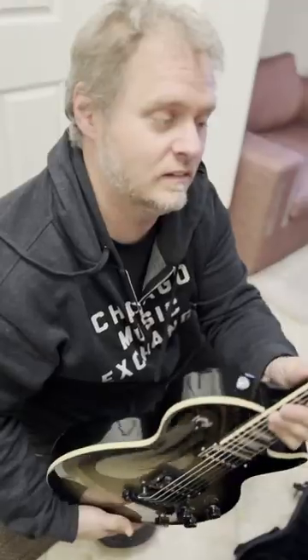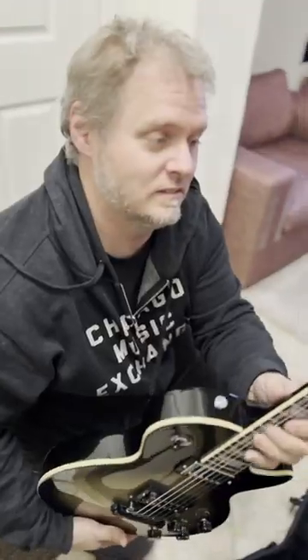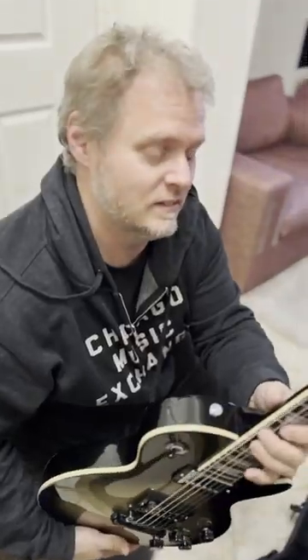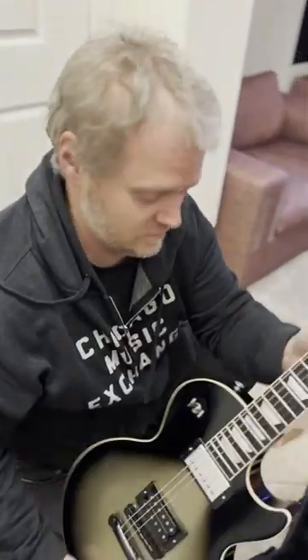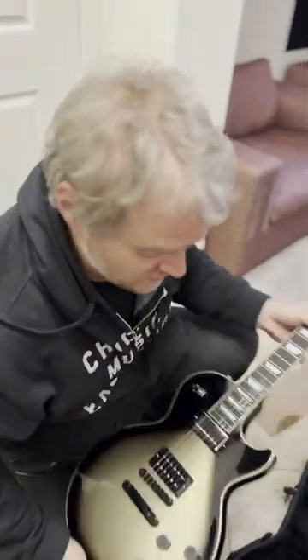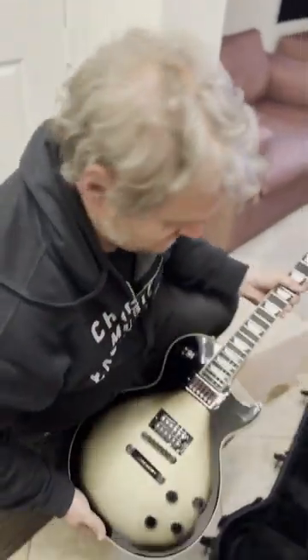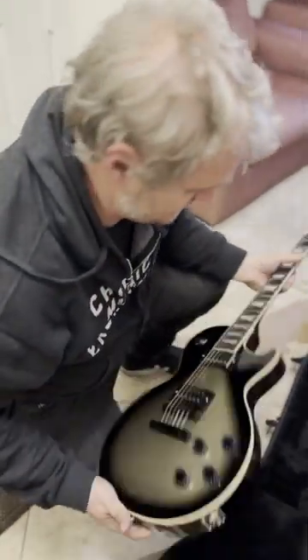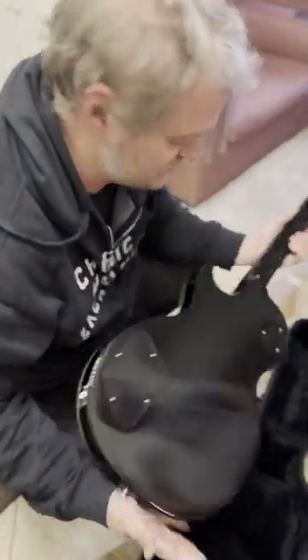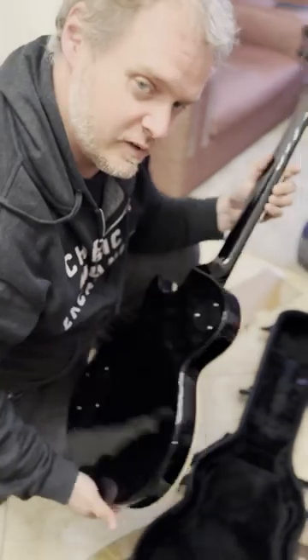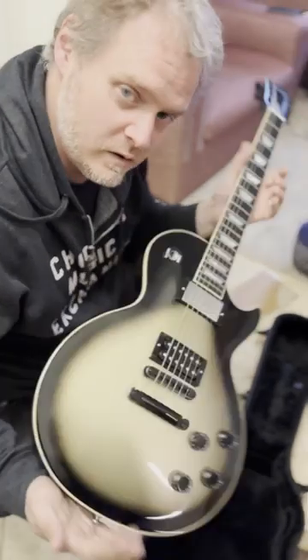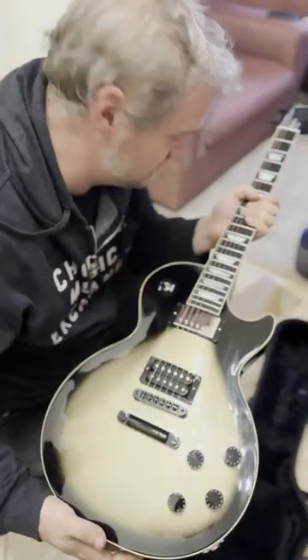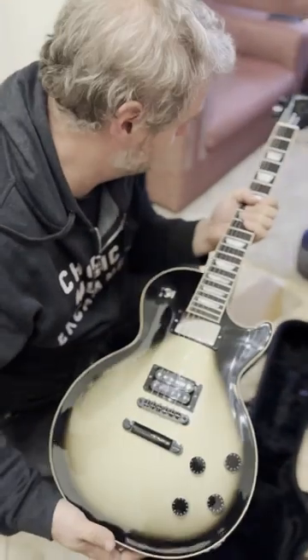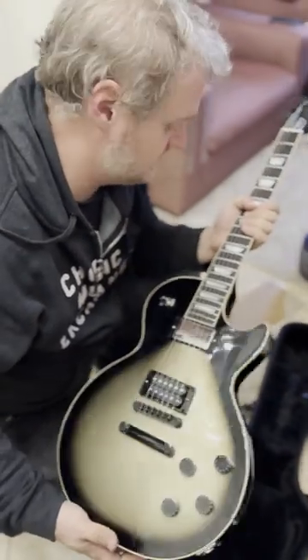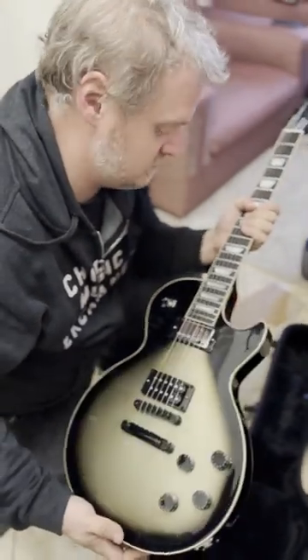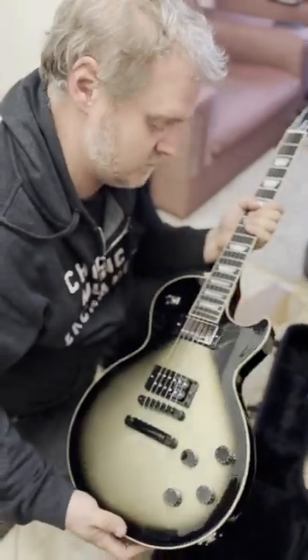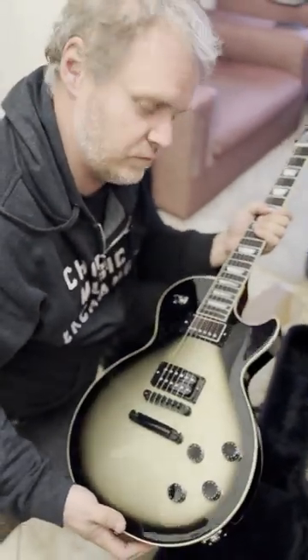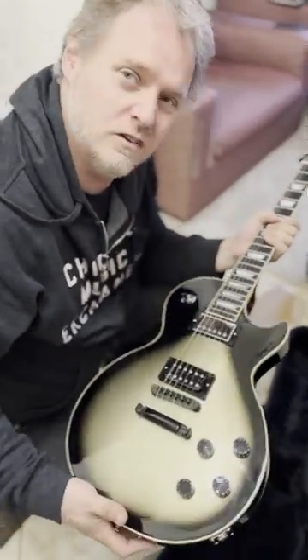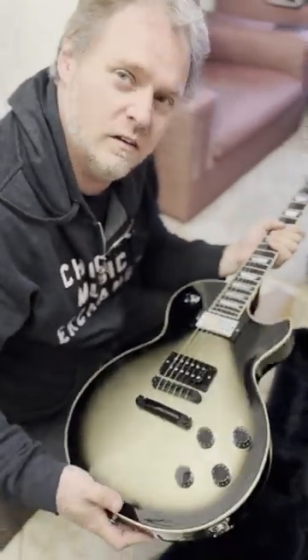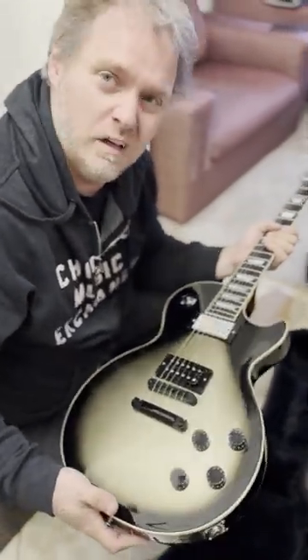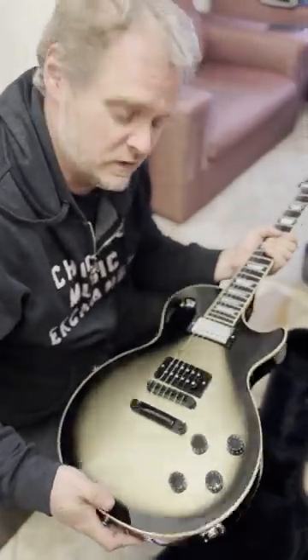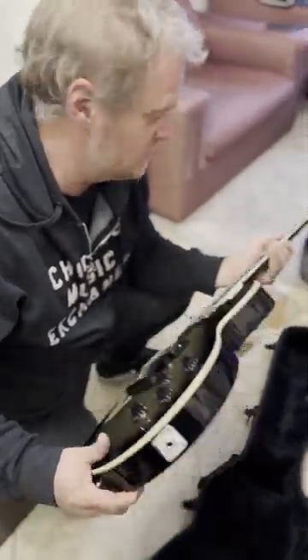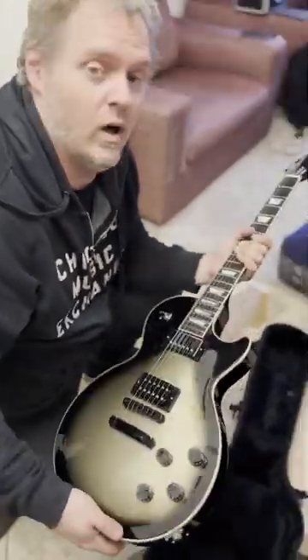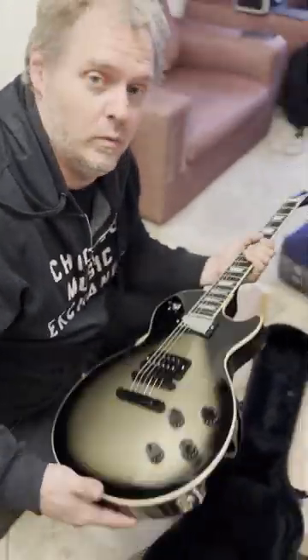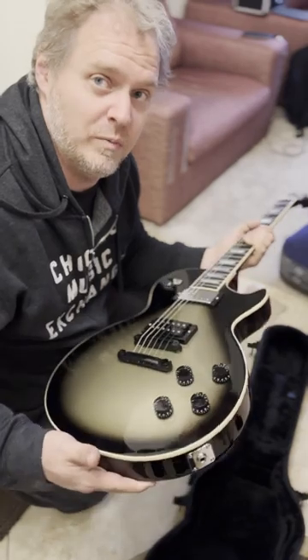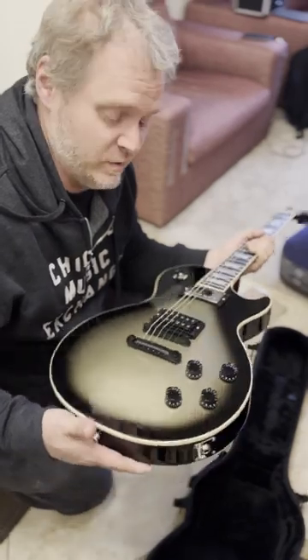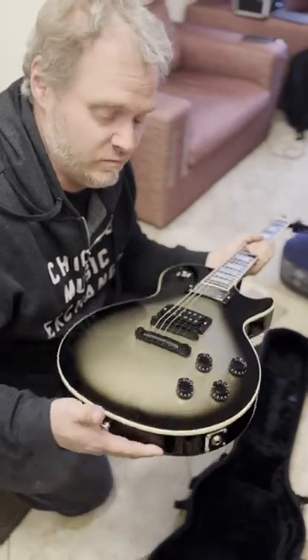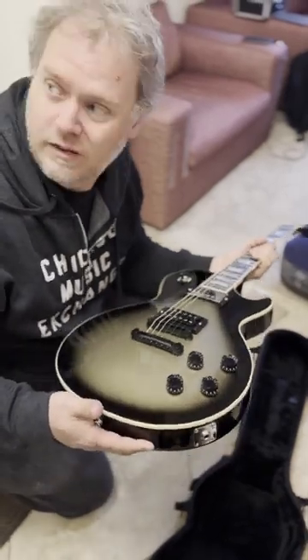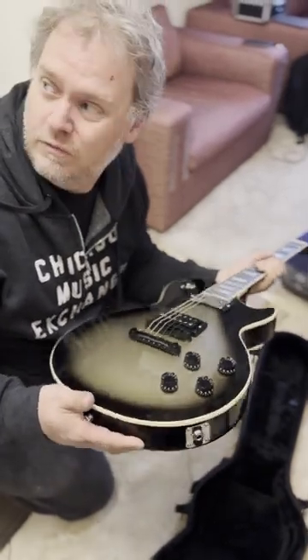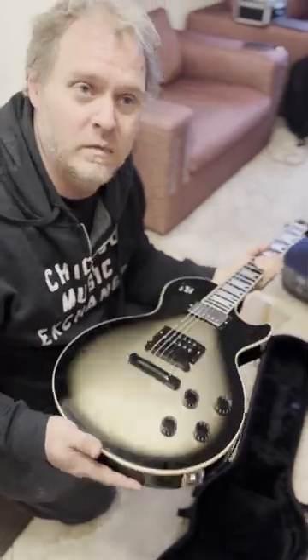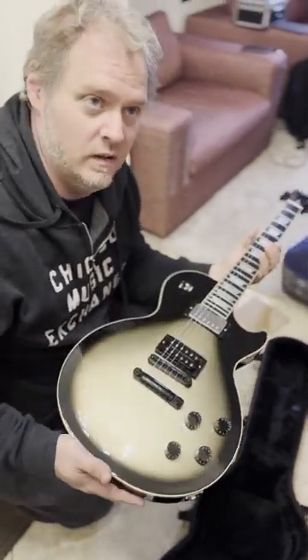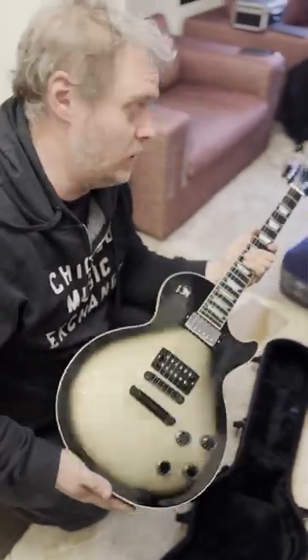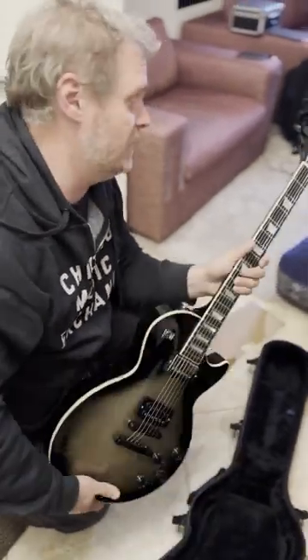Are you happy? Yeah, excellent. New Adam Jones Les Paul. What's the price on that? Three-ish — three thousand bucks. Well, all the ones I've played — I've played like three or four of them — they're all awesome.